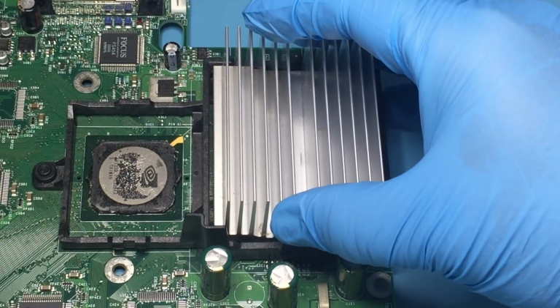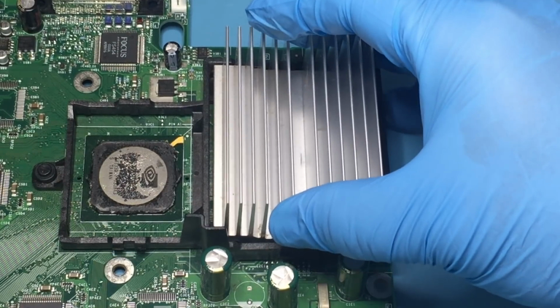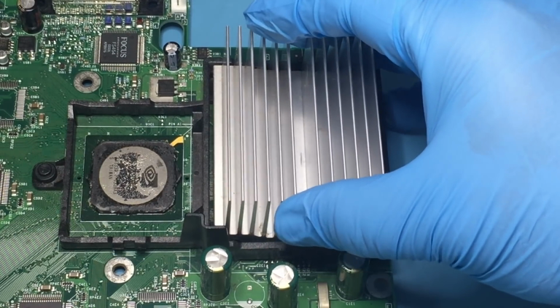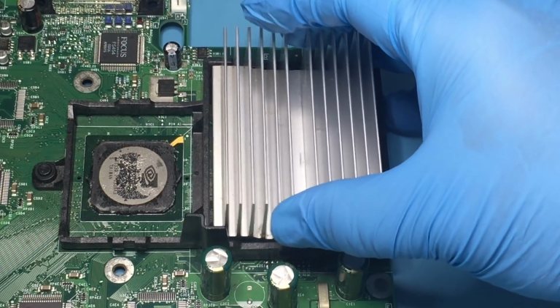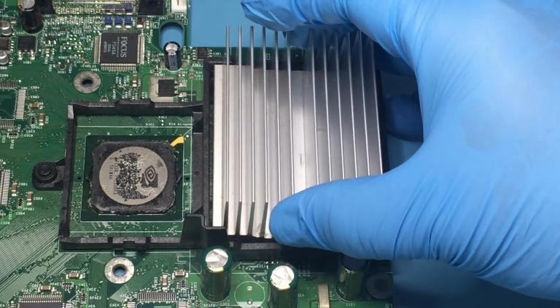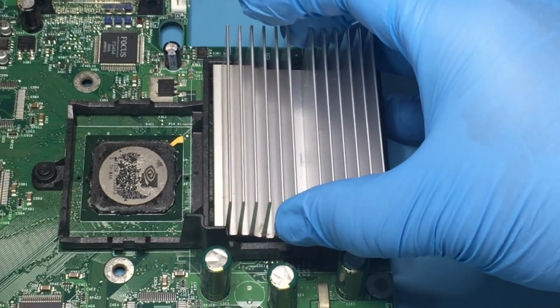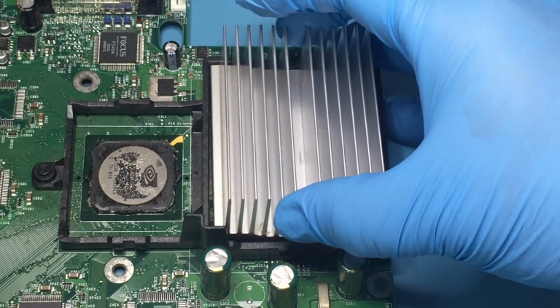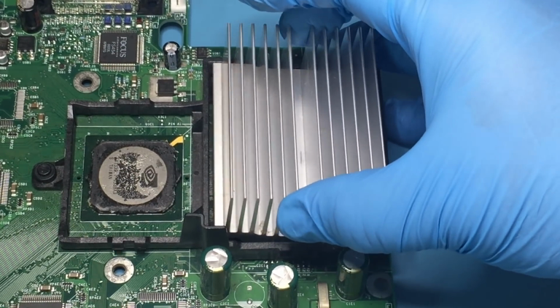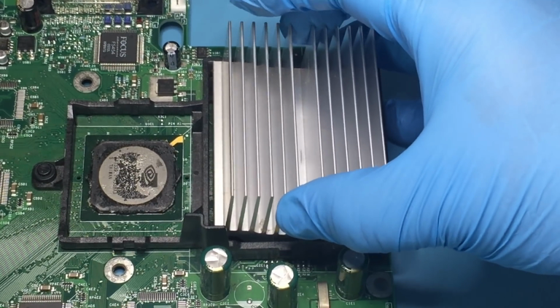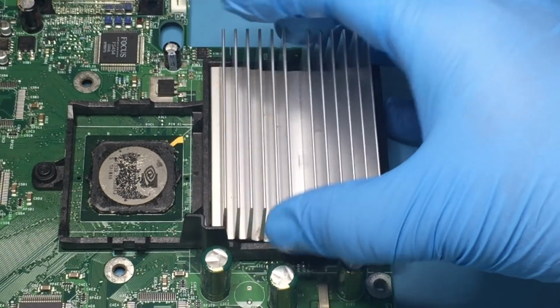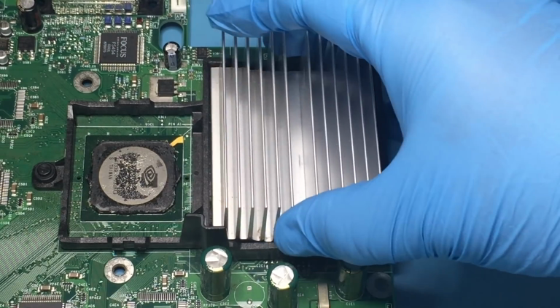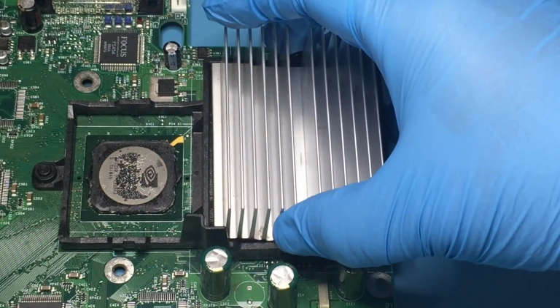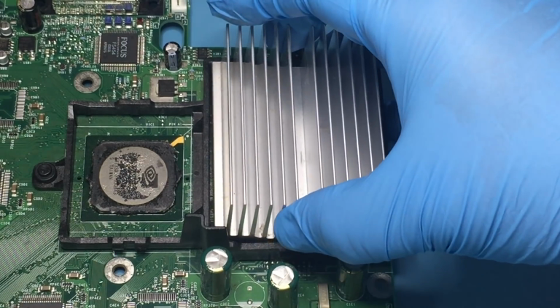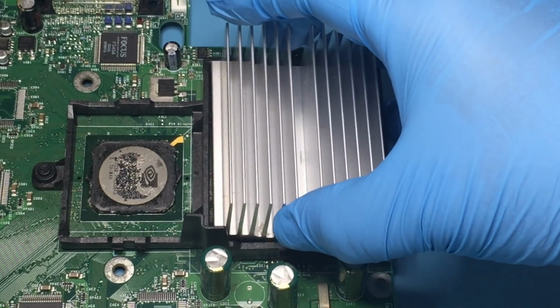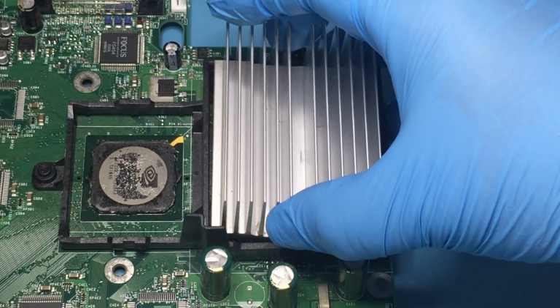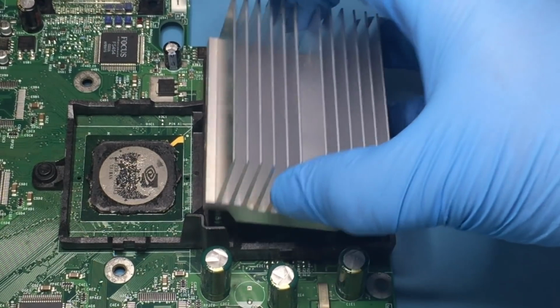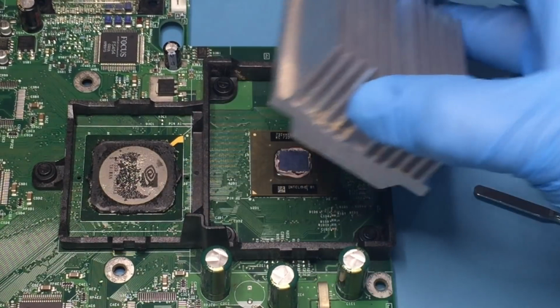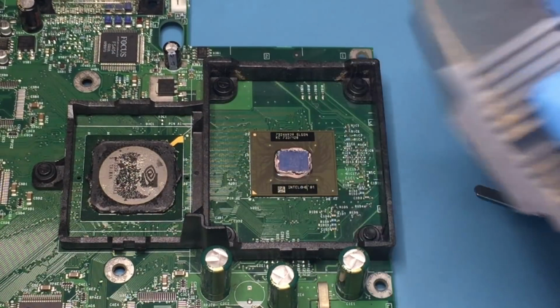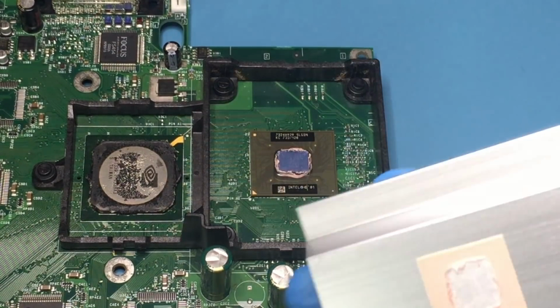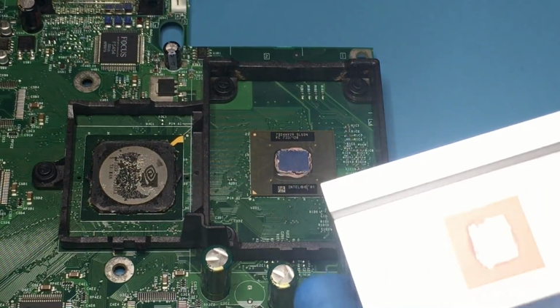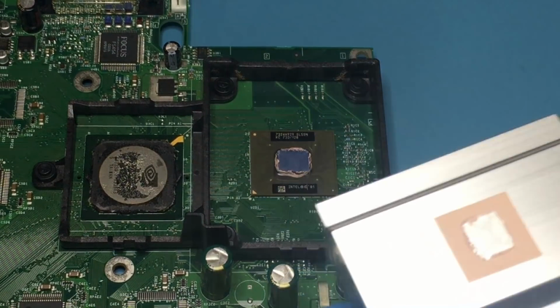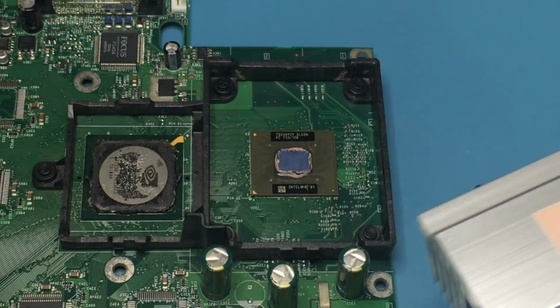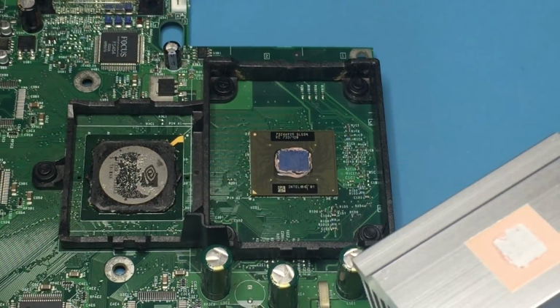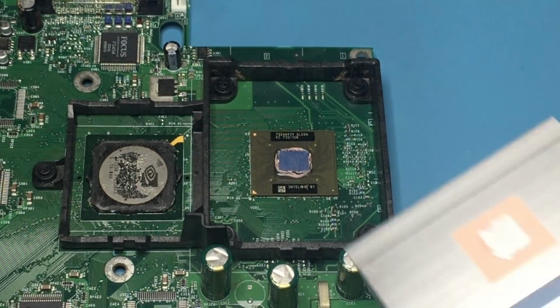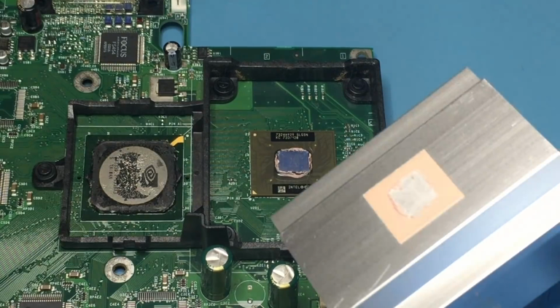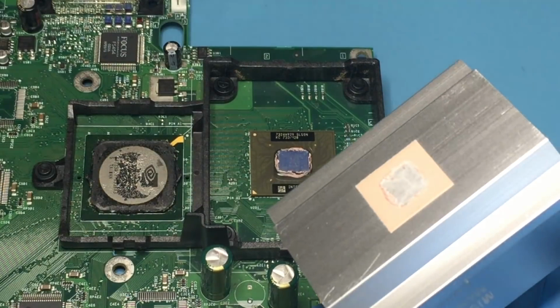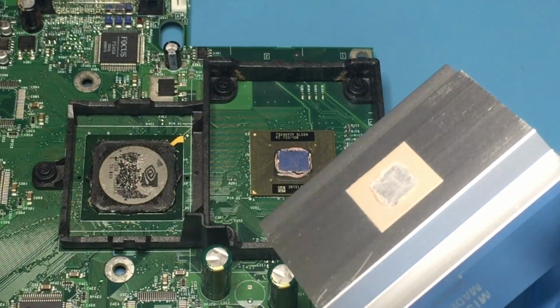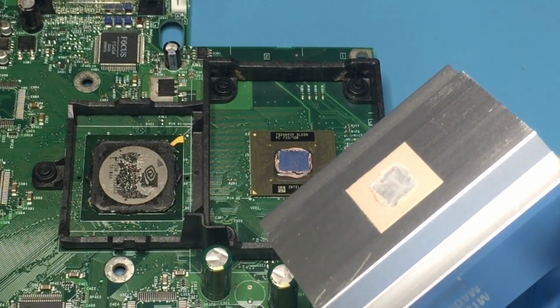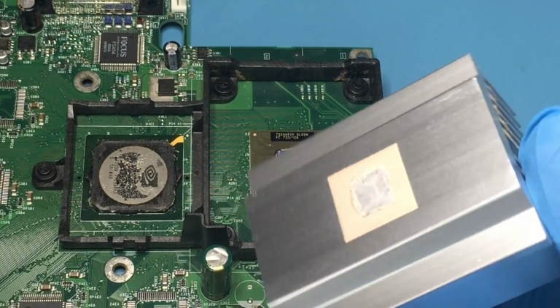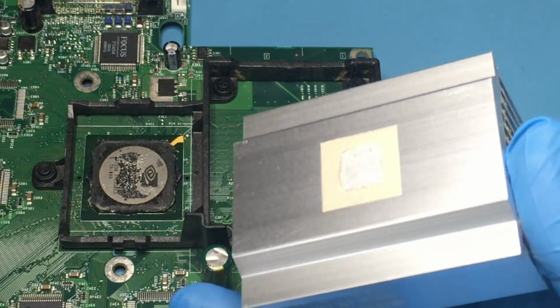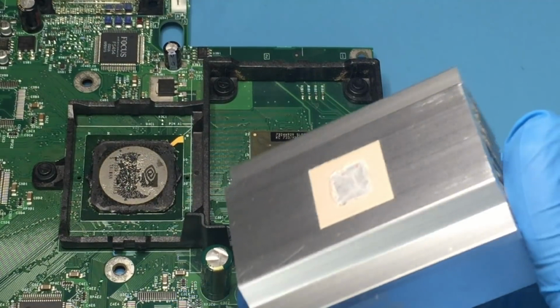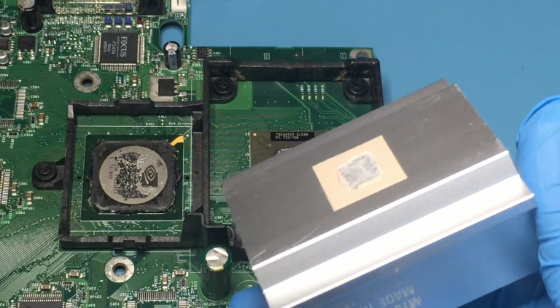This twists back and forth. The CPU uses the much harder to remove white thermal paste, which has the consistency of sun-dried chewing gum.